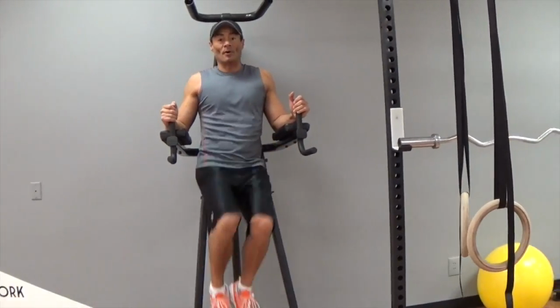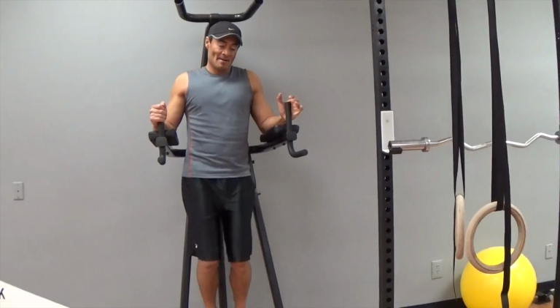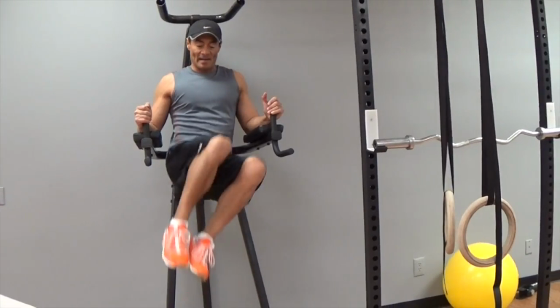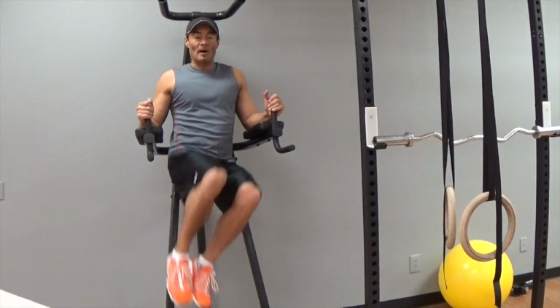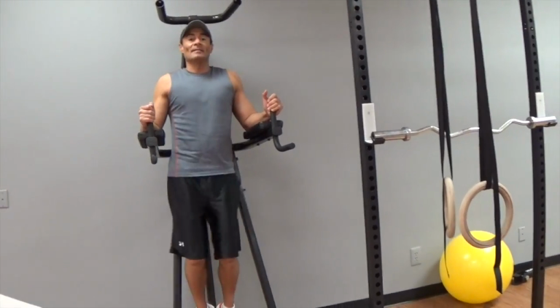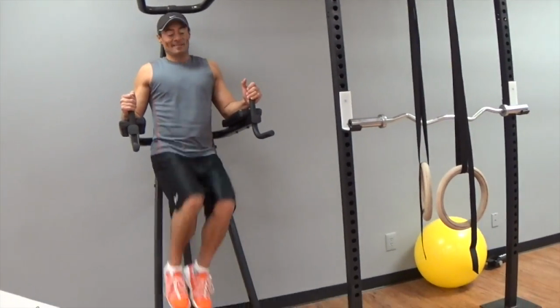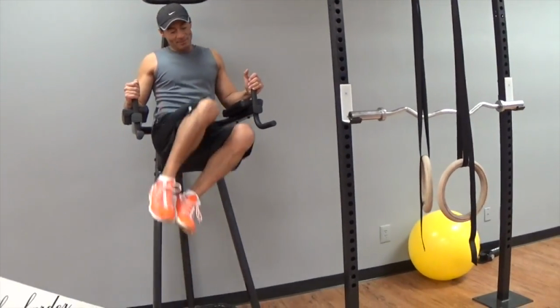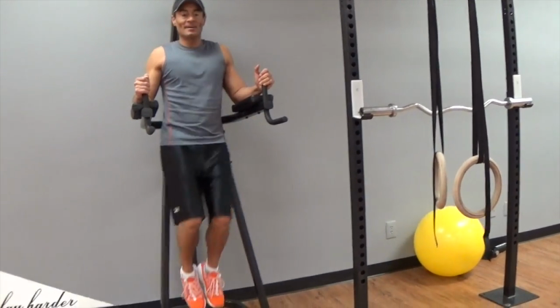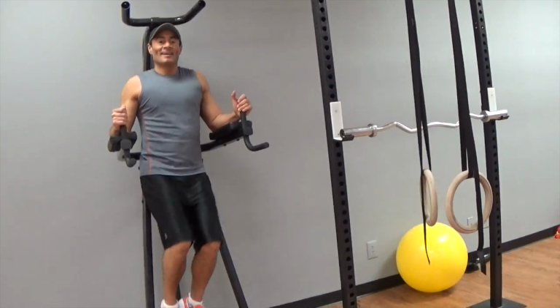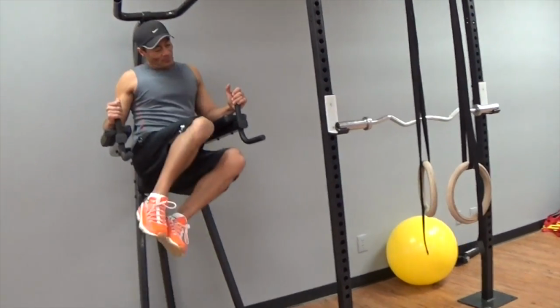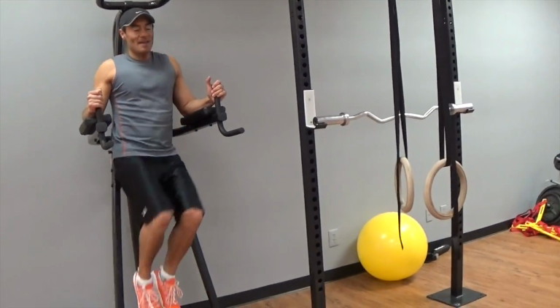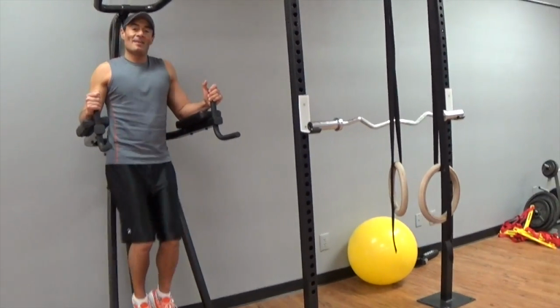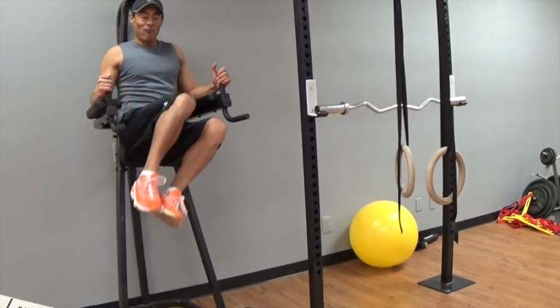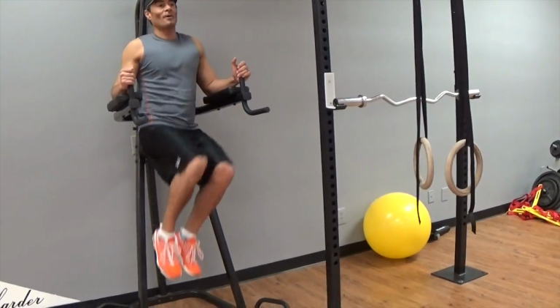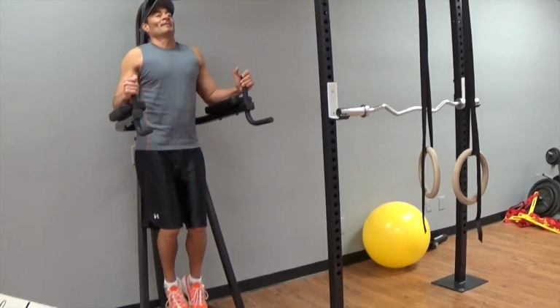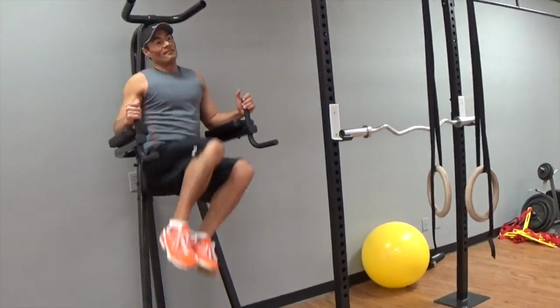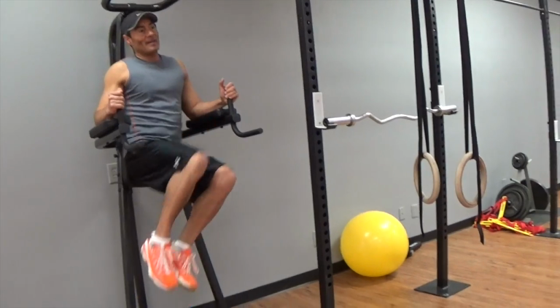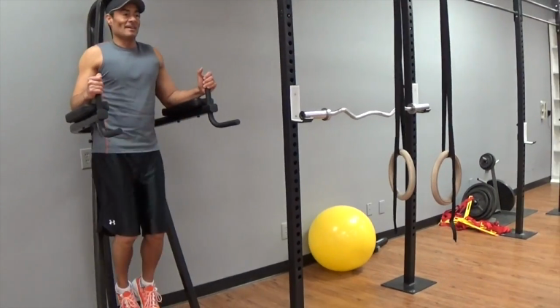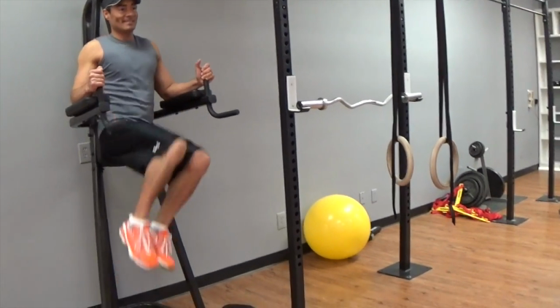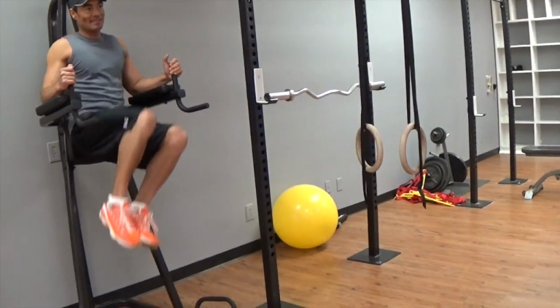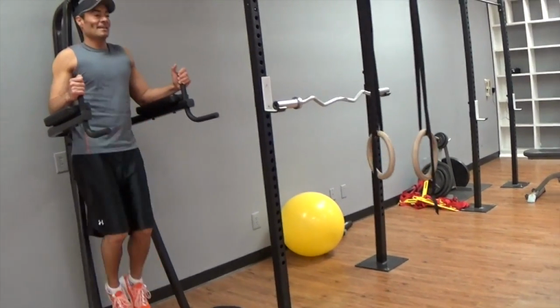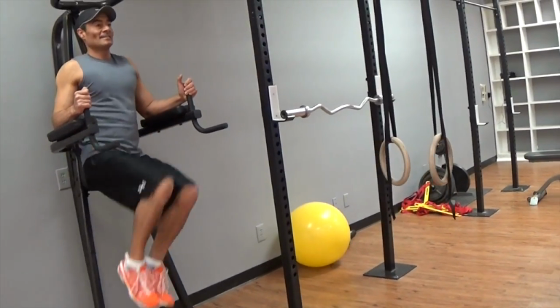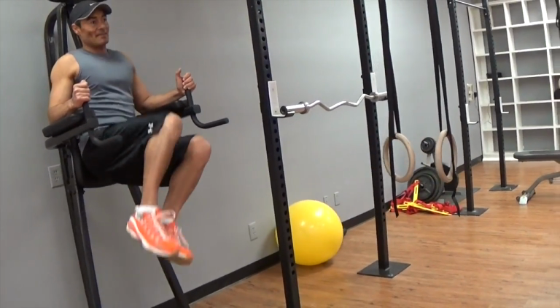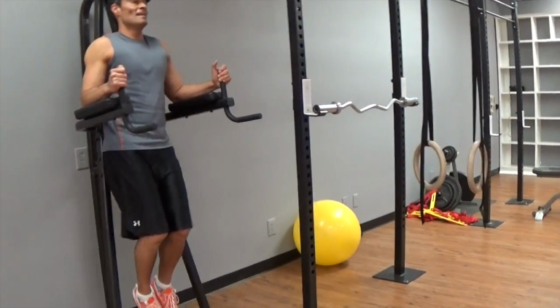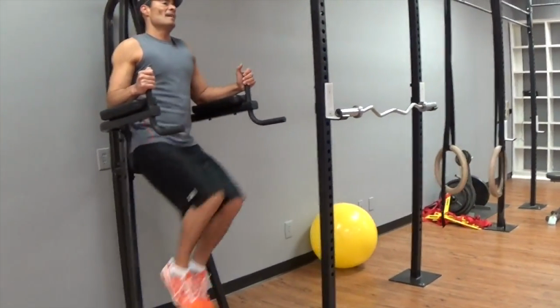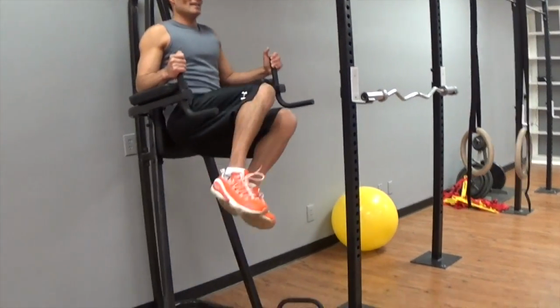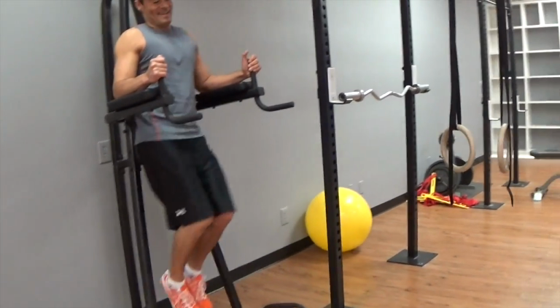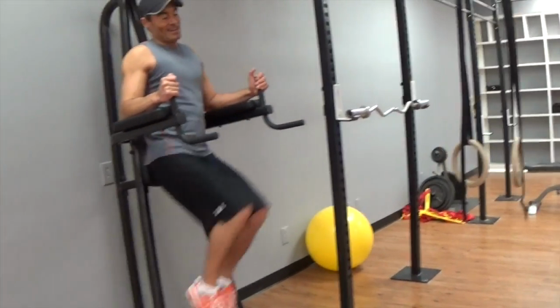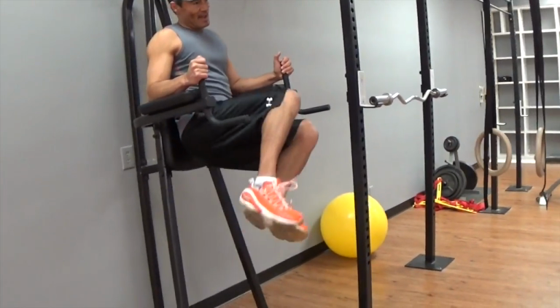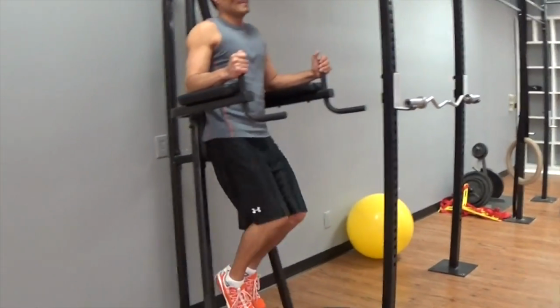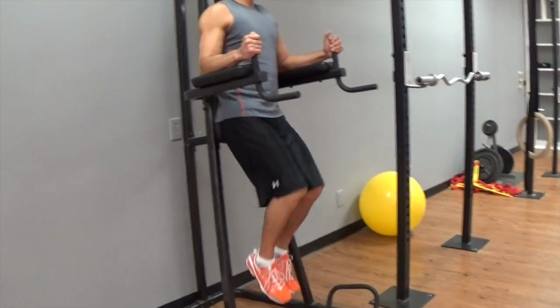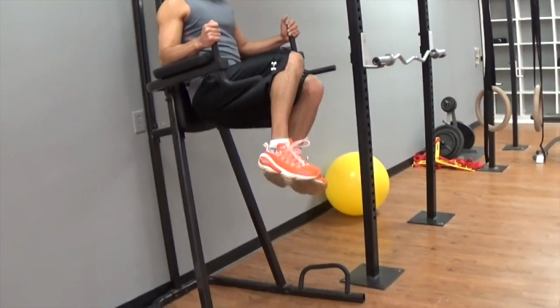10 more. And up. 1, 2, 3, 4, 5, 6, 7, 8, 9, 10.